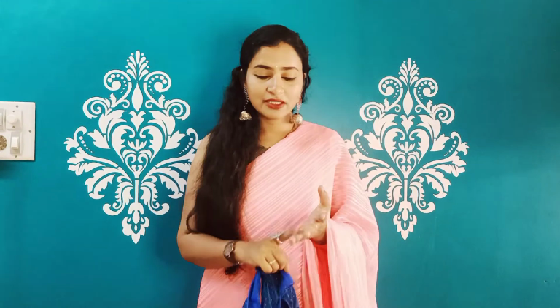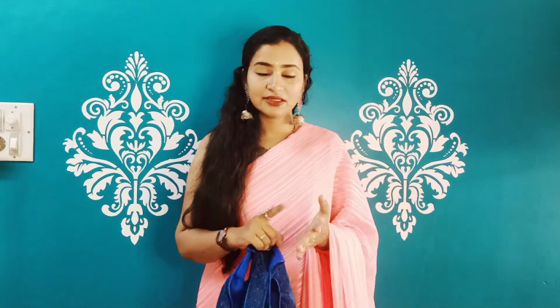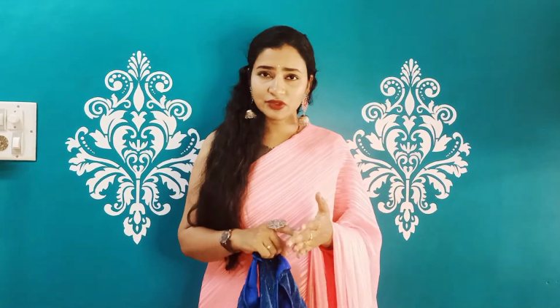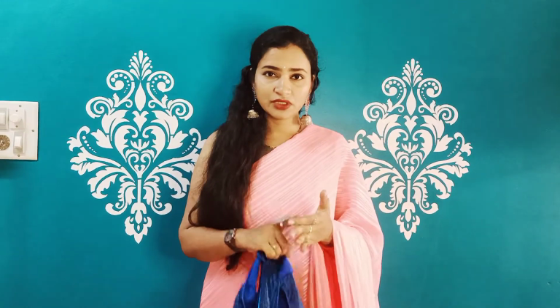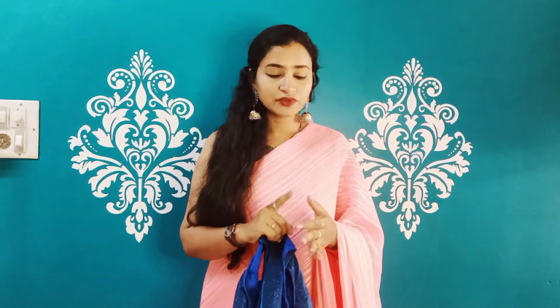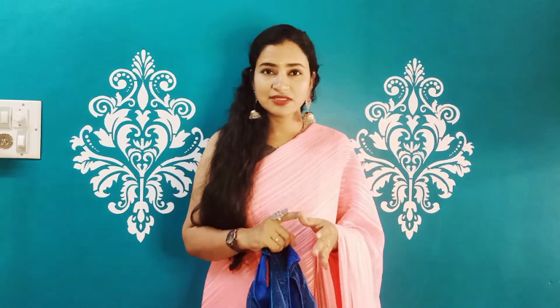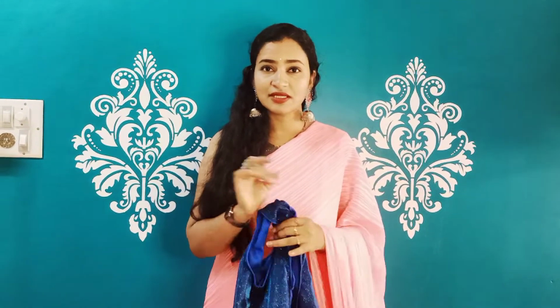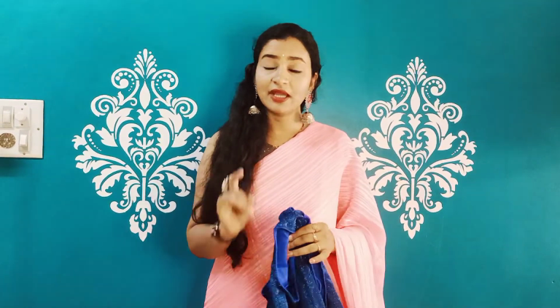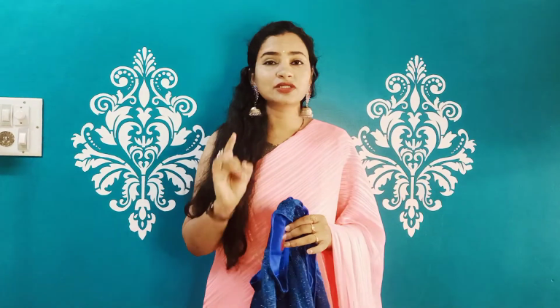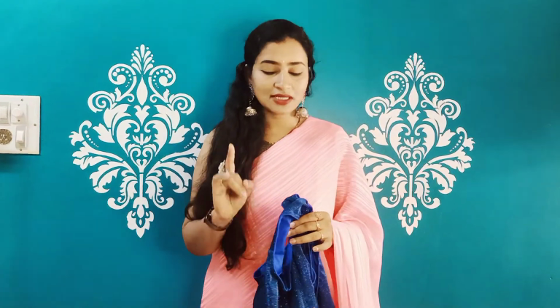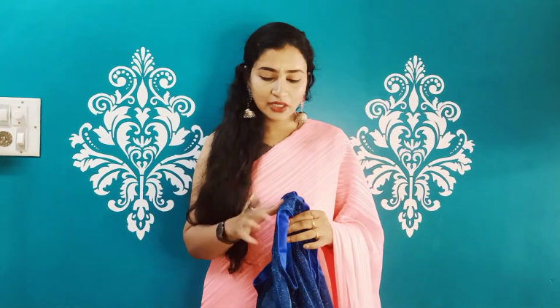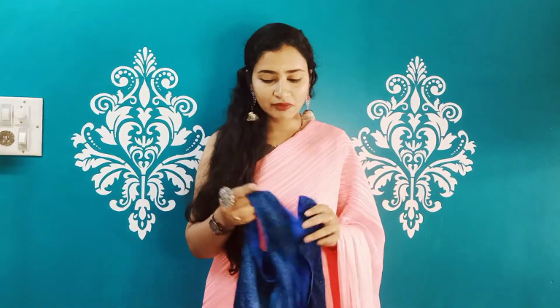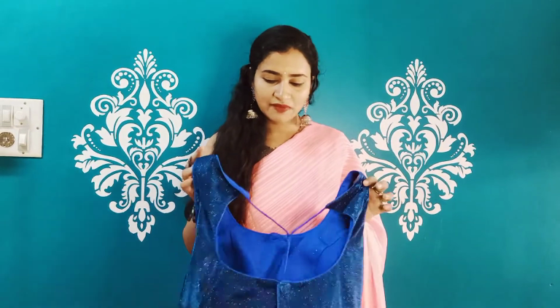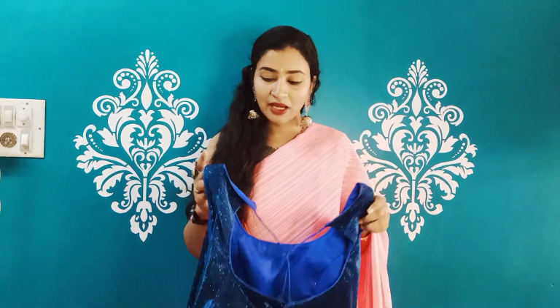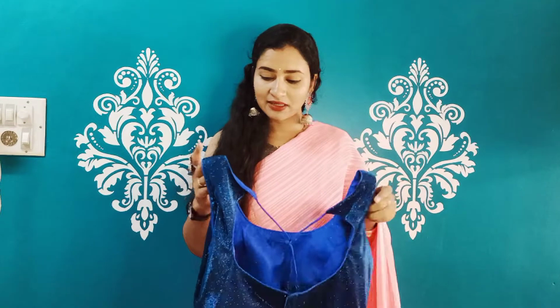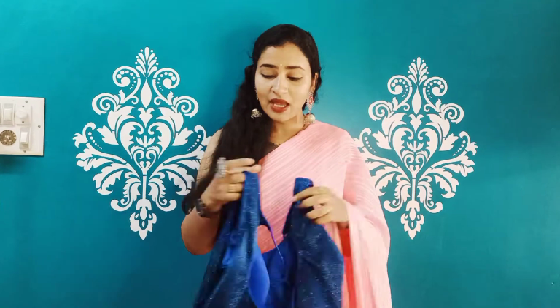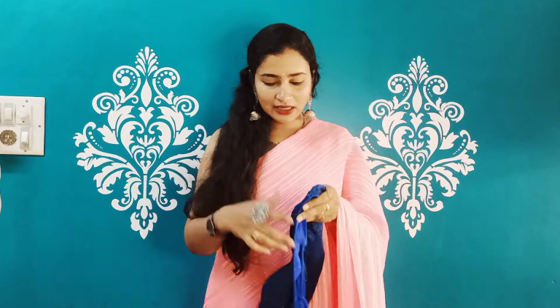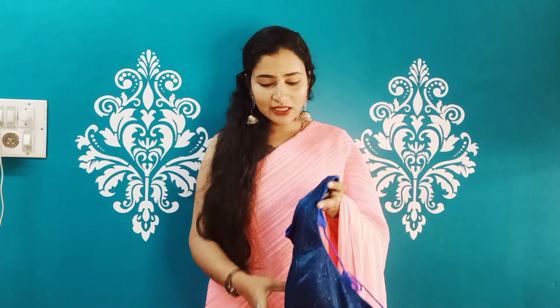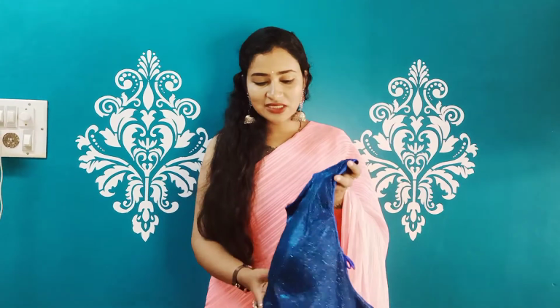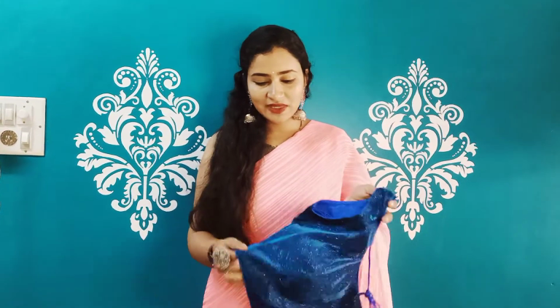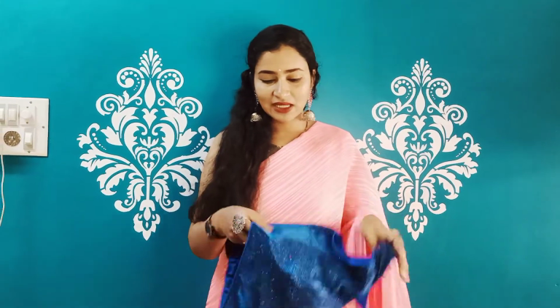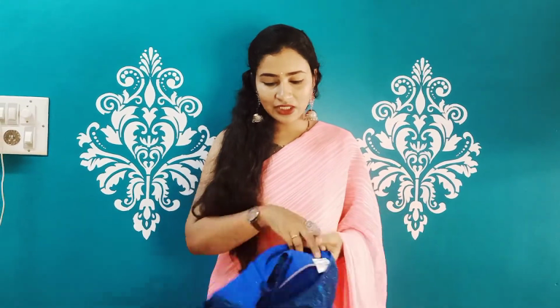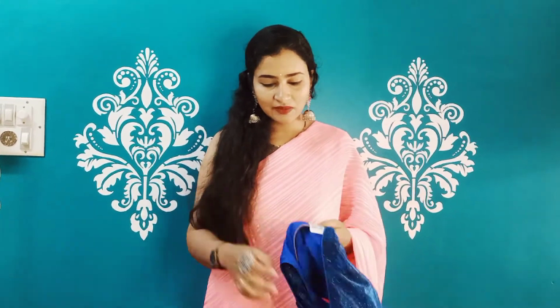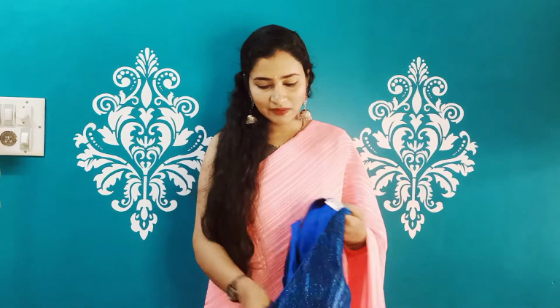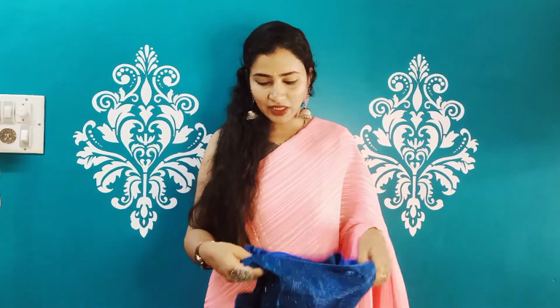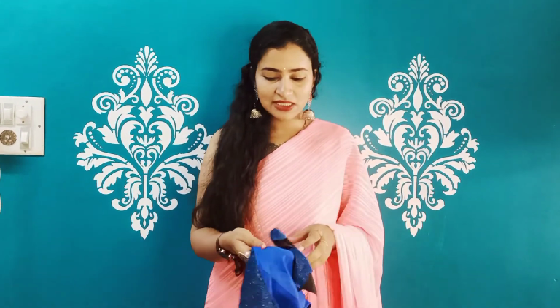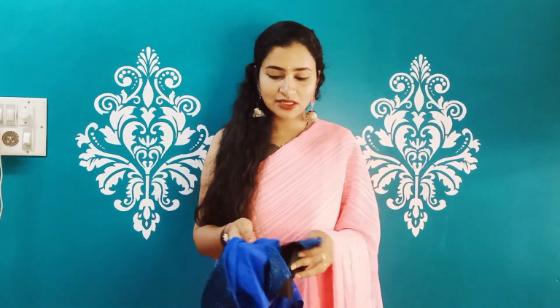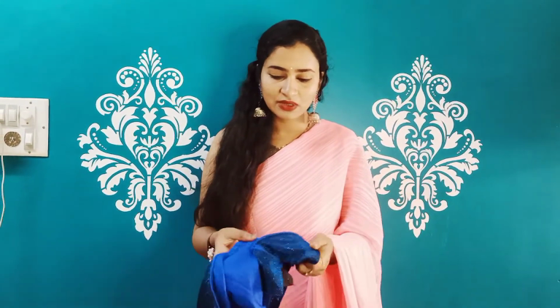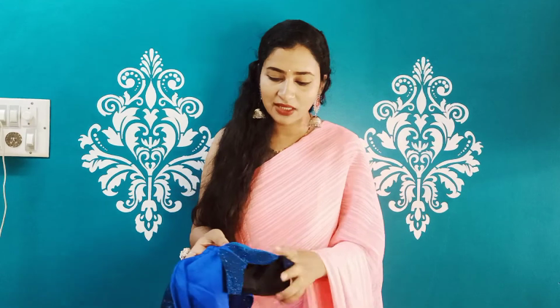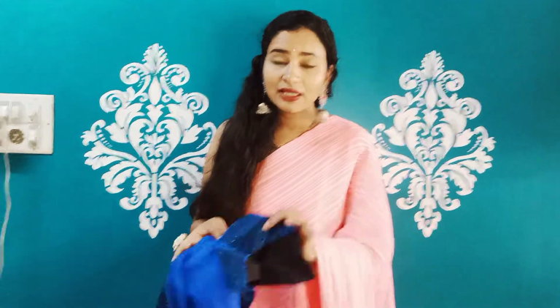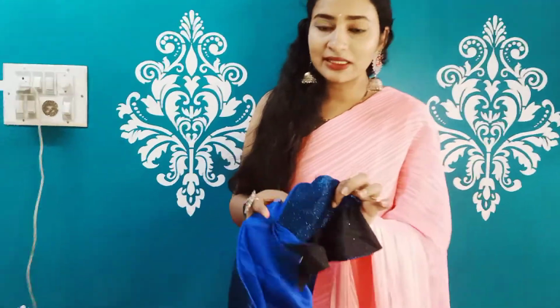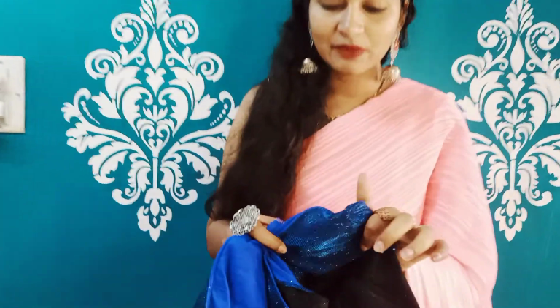Sizes available are 30, 32, 34, 36, and 38. They give you a blouse. The sleeves are included, and you have a glitter ready blouse.